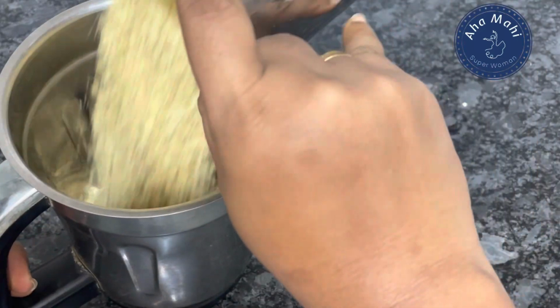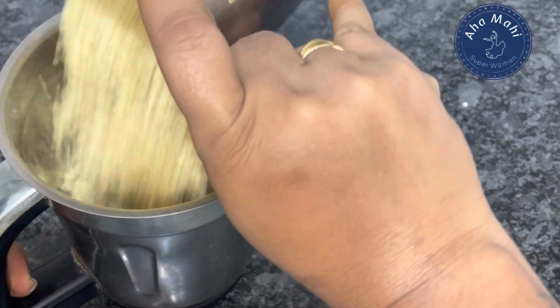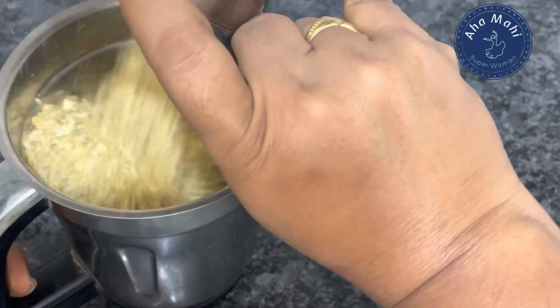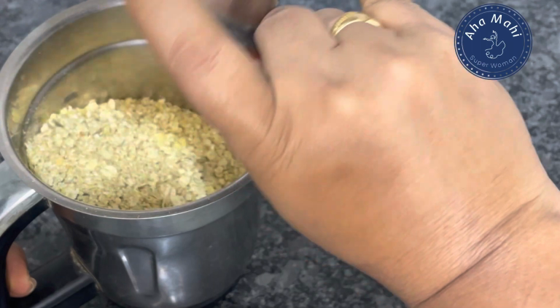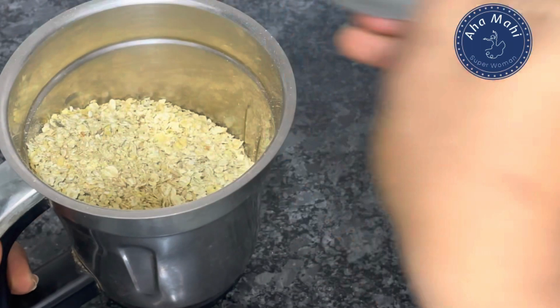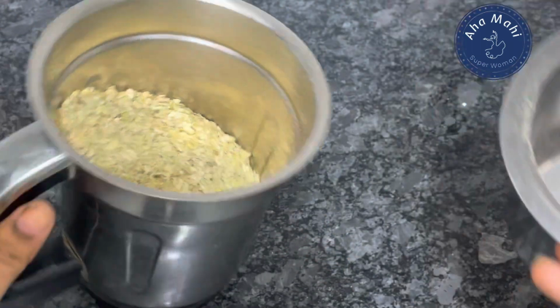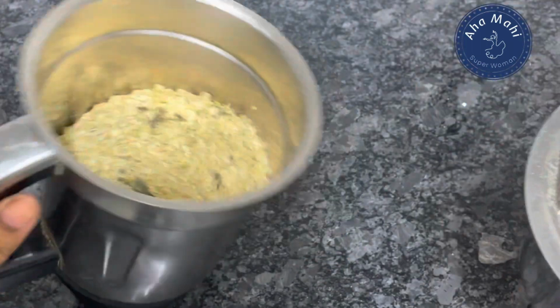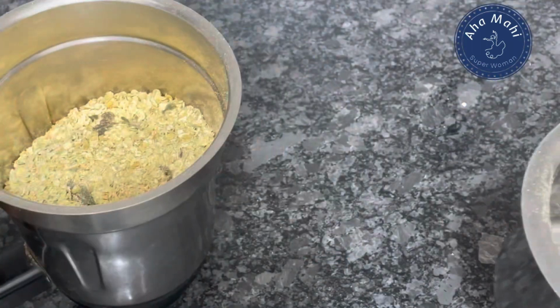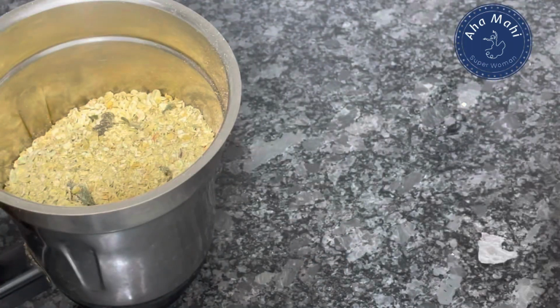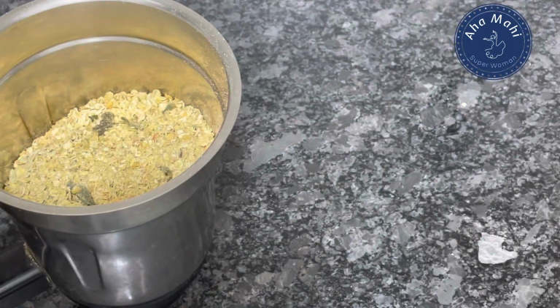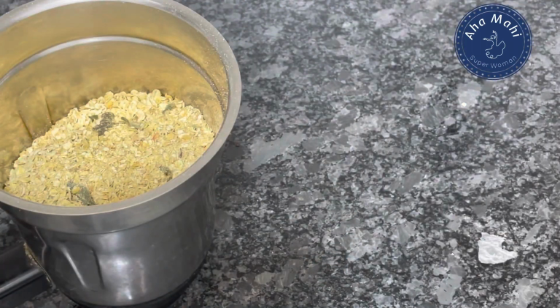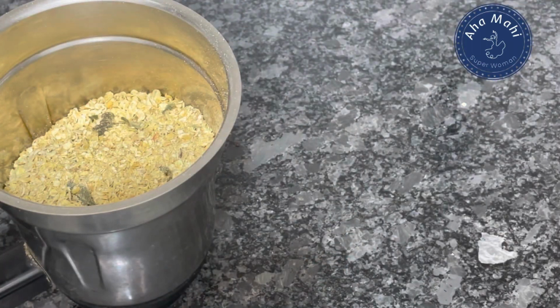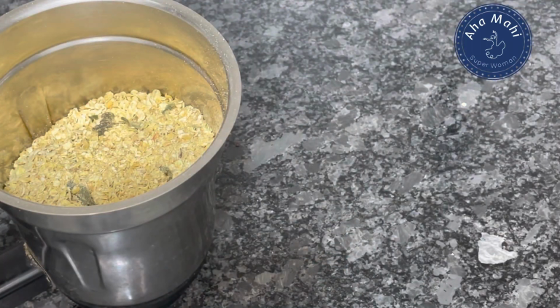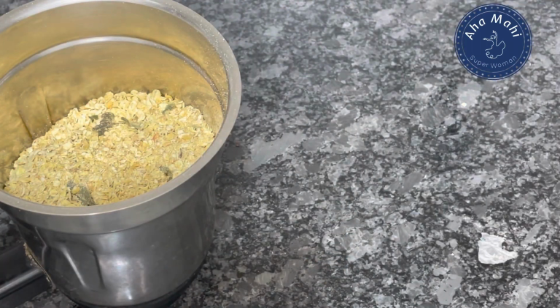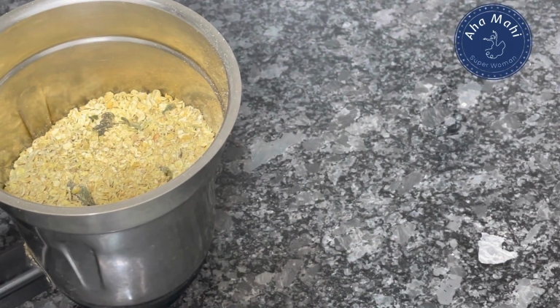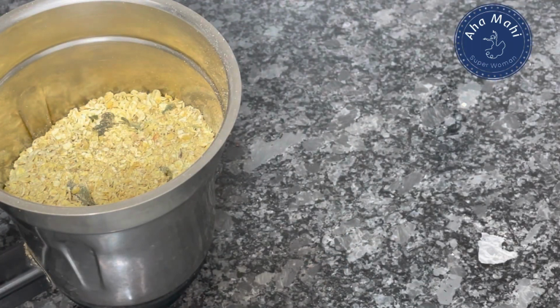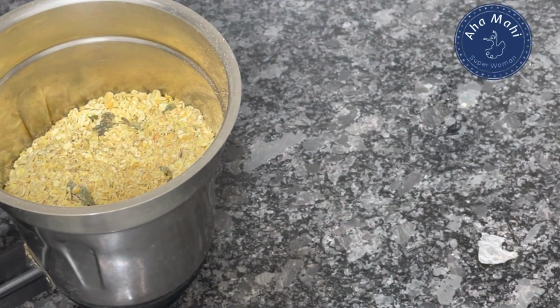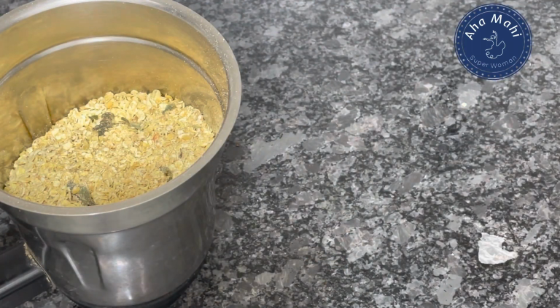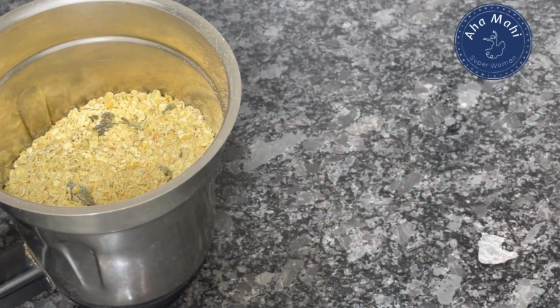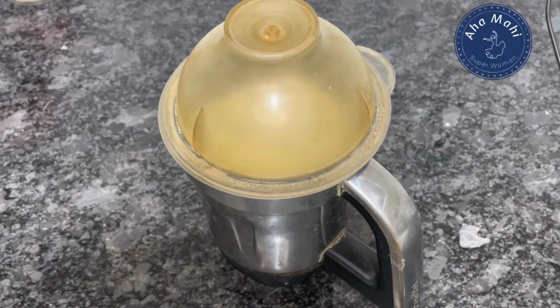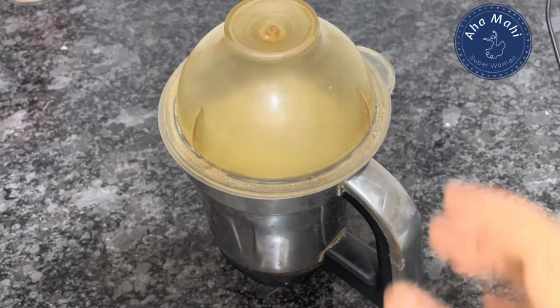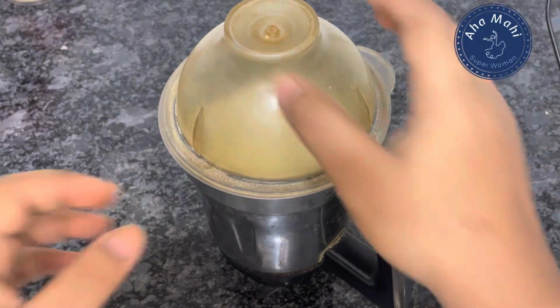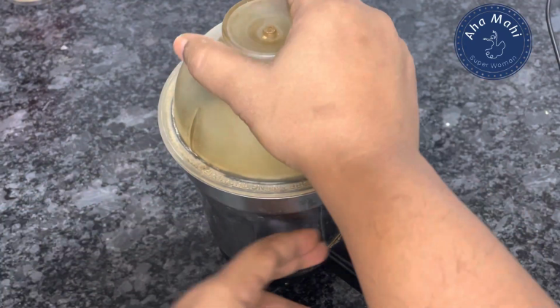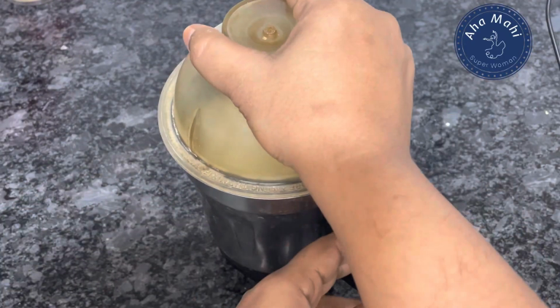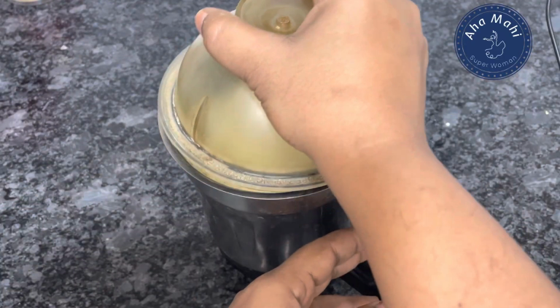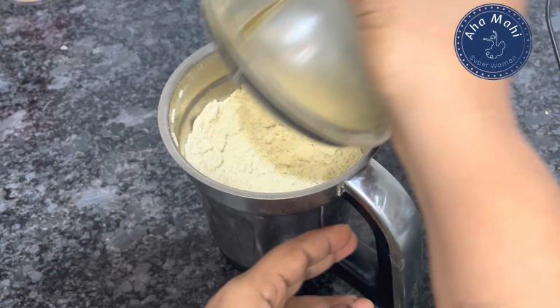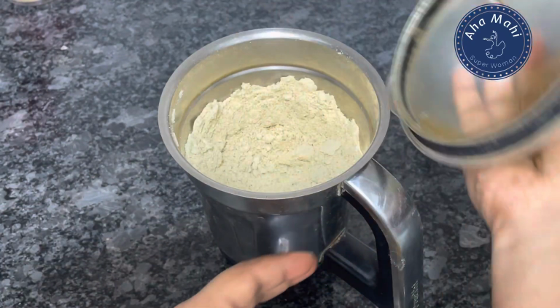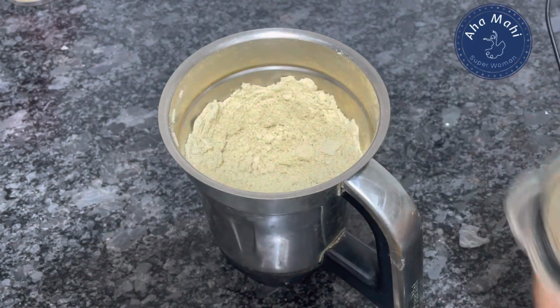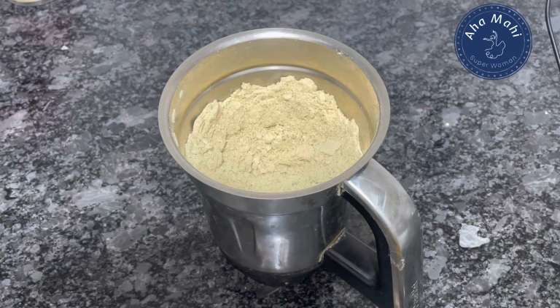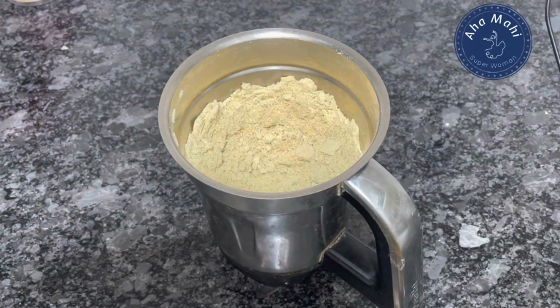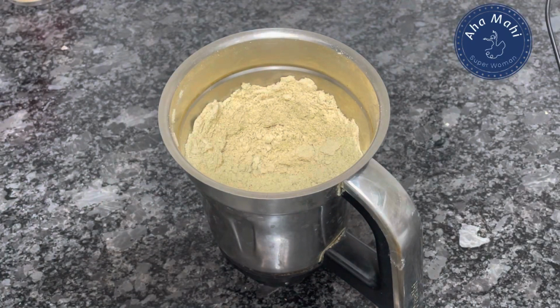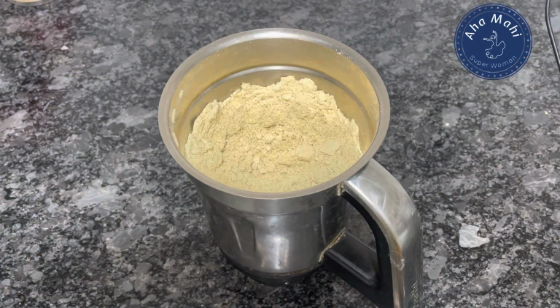I will bring this dough to masala oats packets. We will mix it in 4 packets of masala oats.